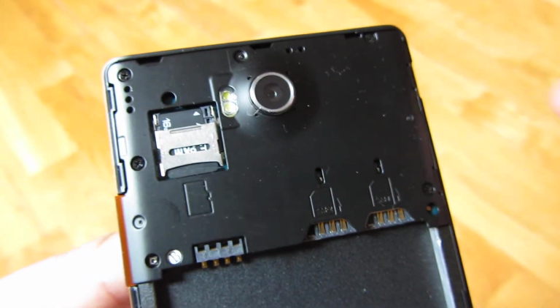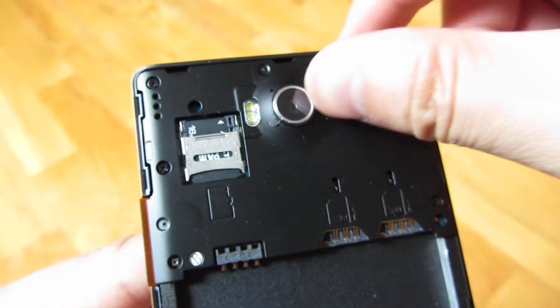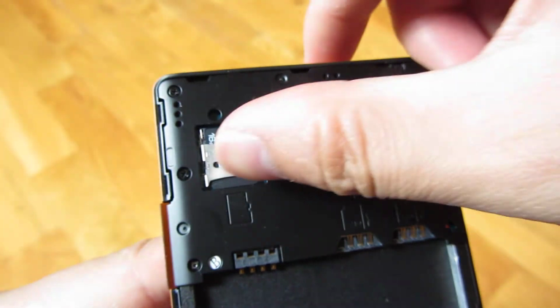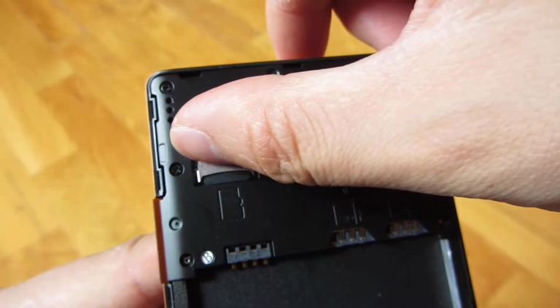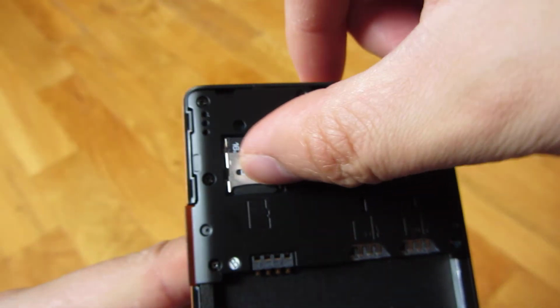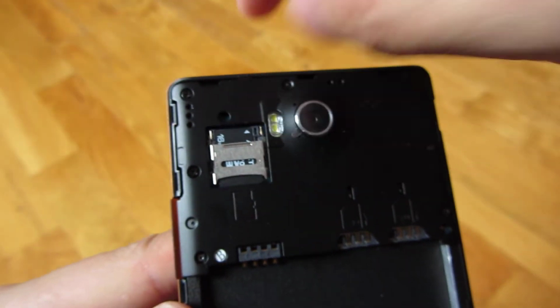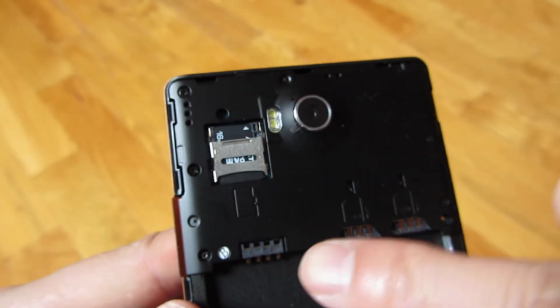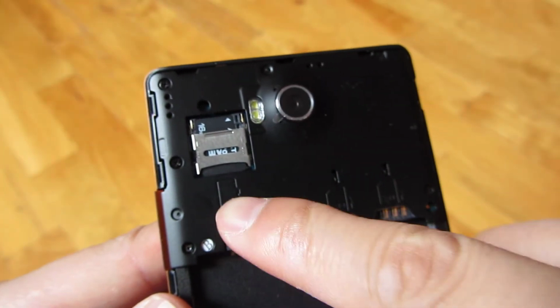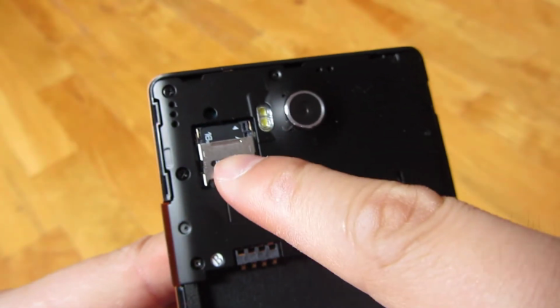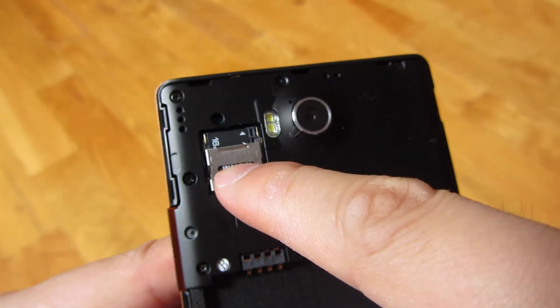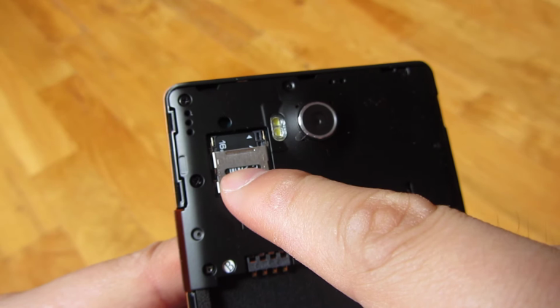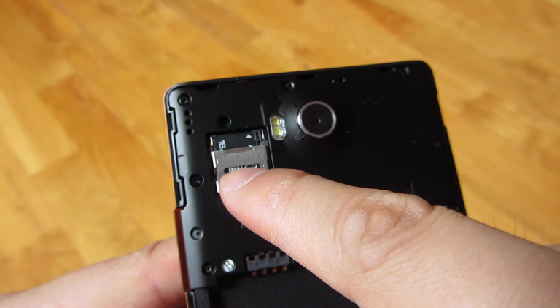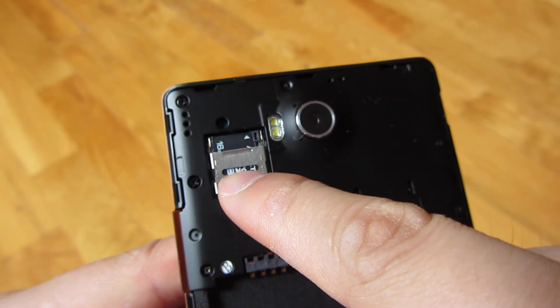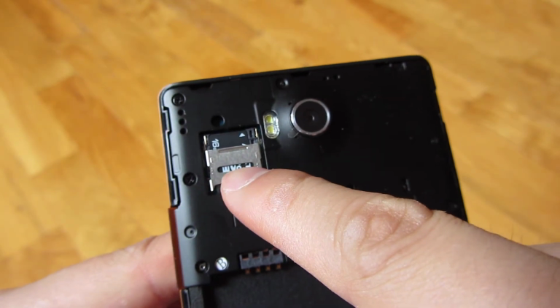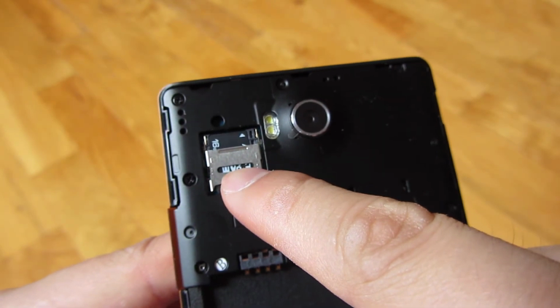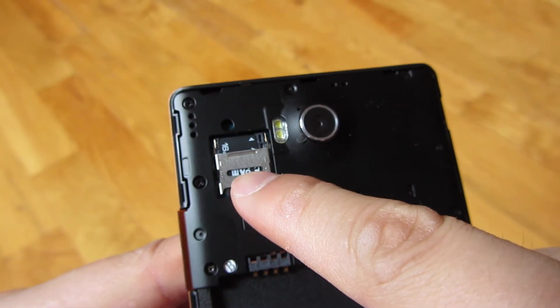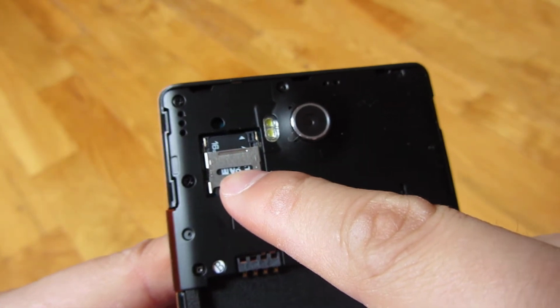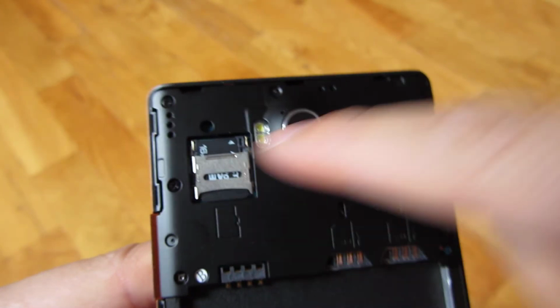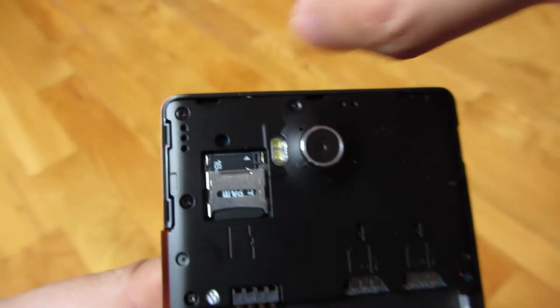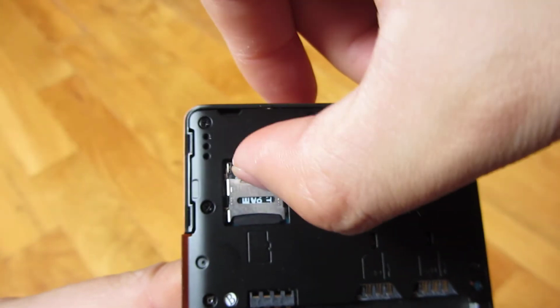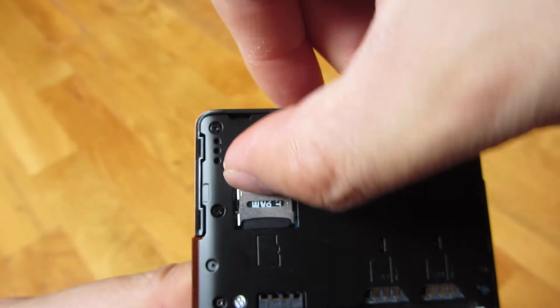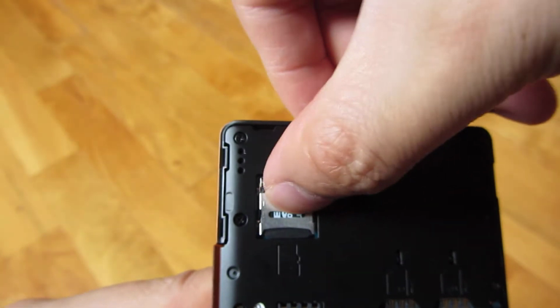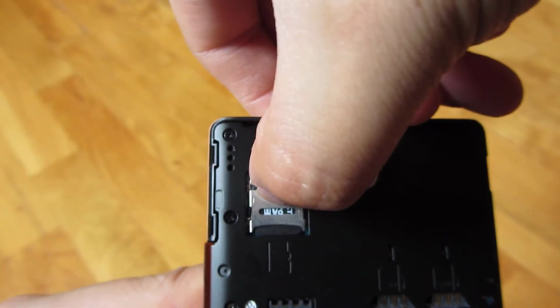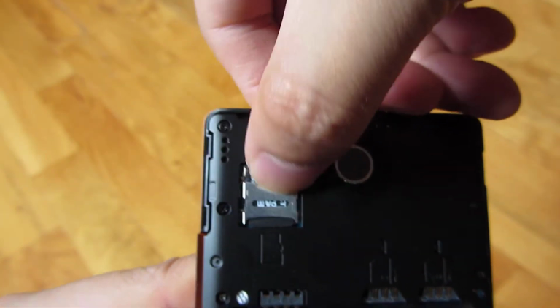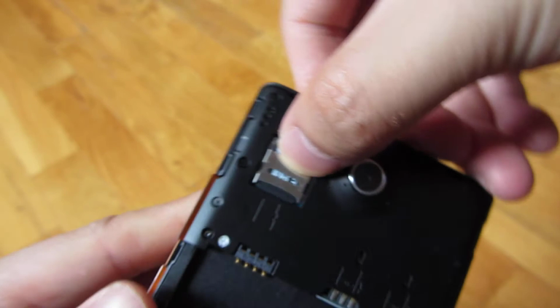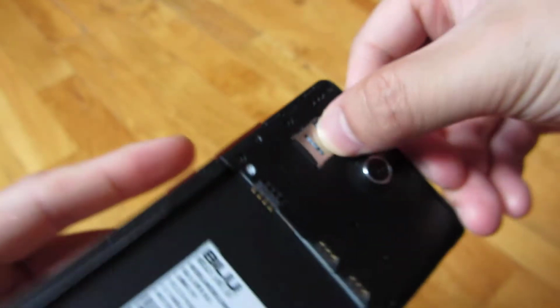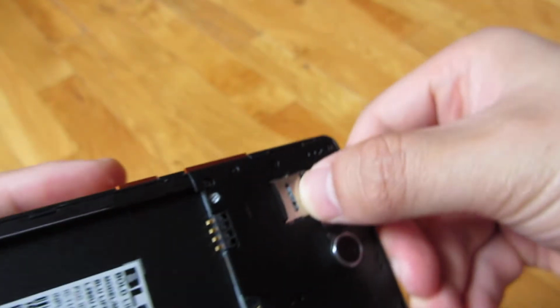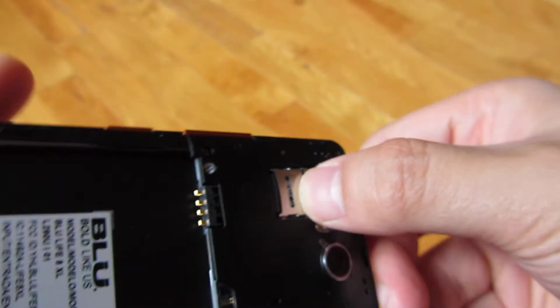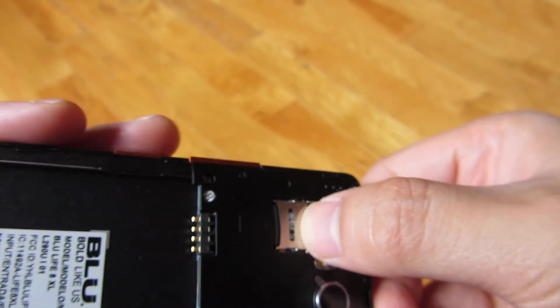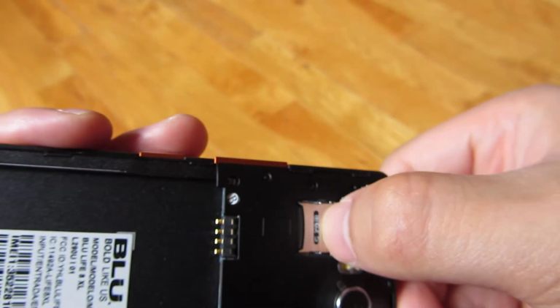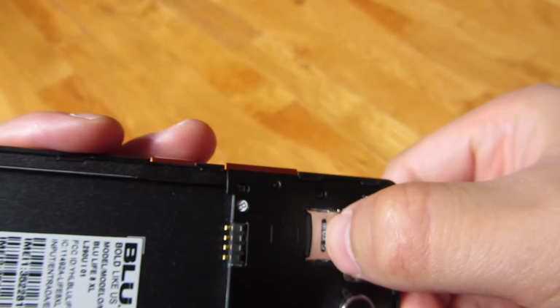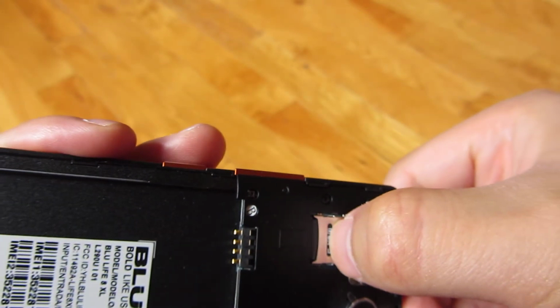So what you do here is you stick your fingernail in this empty spot here and push up. Let me try to show you from this side, this angle.